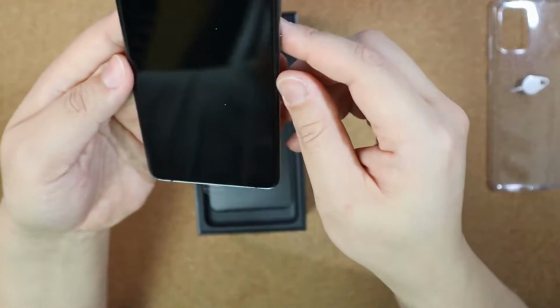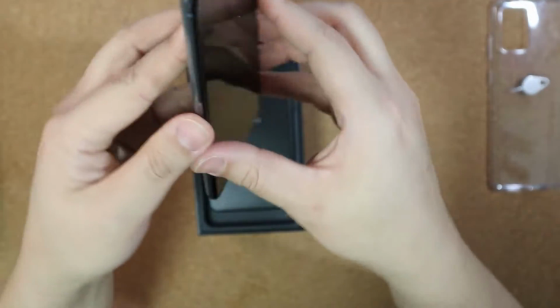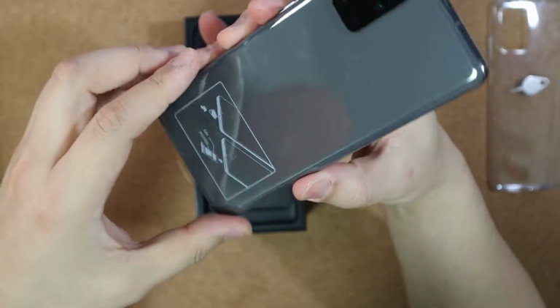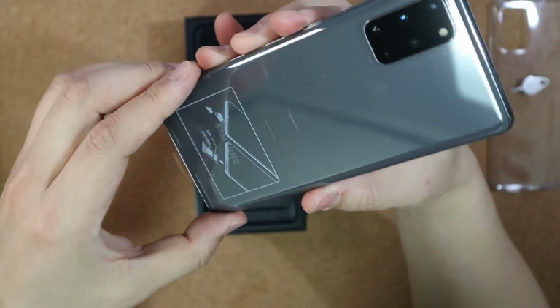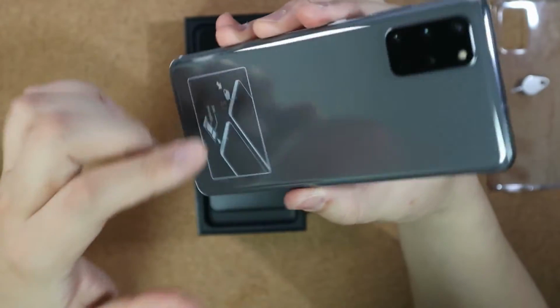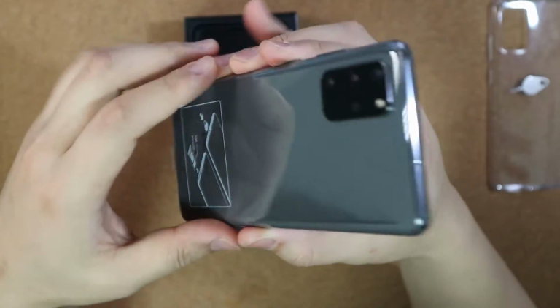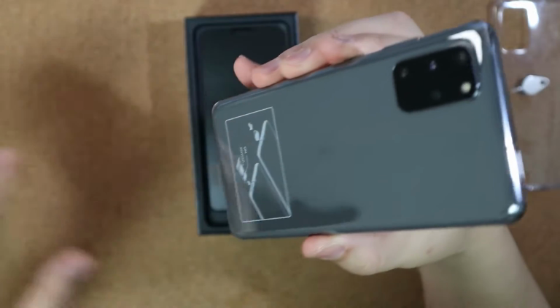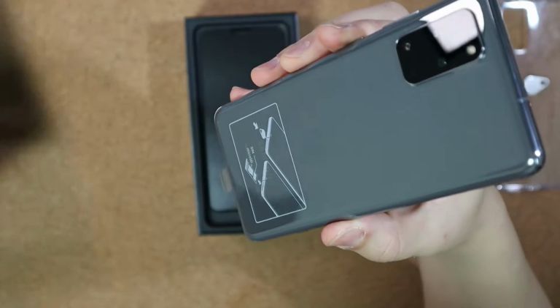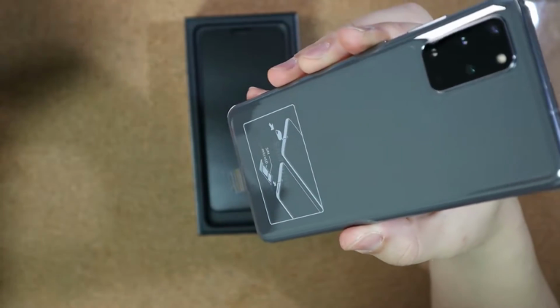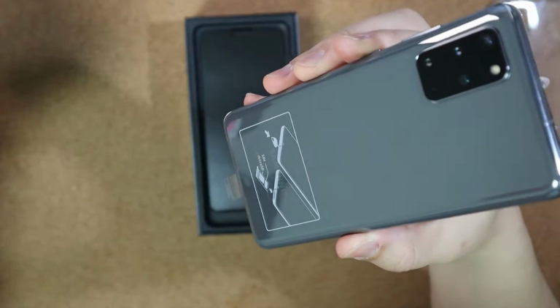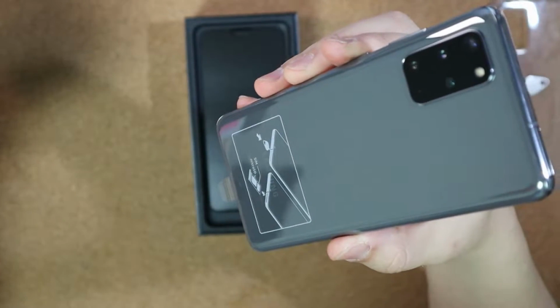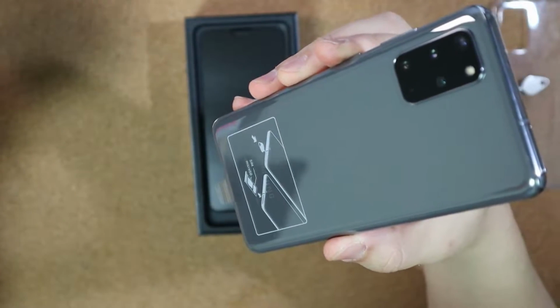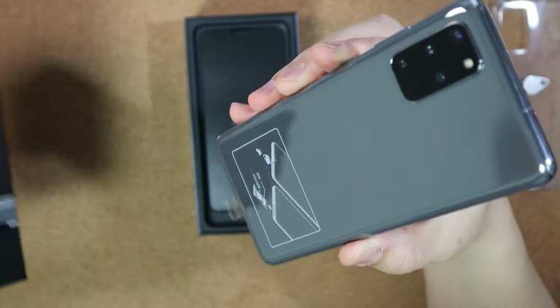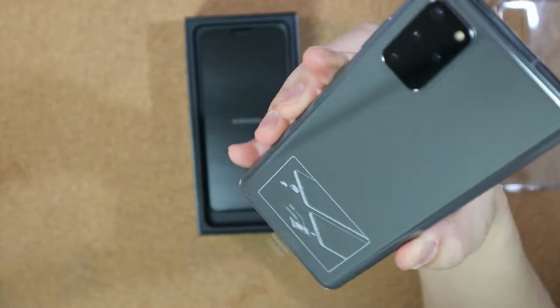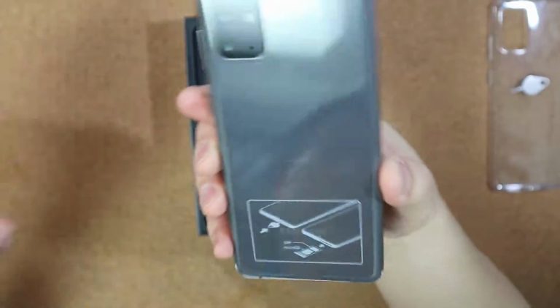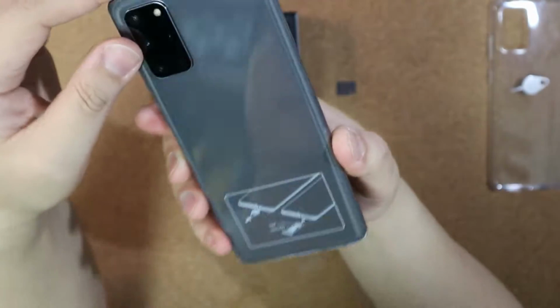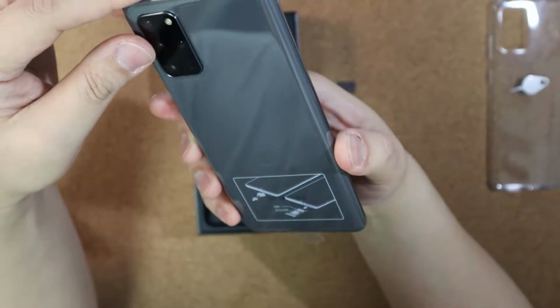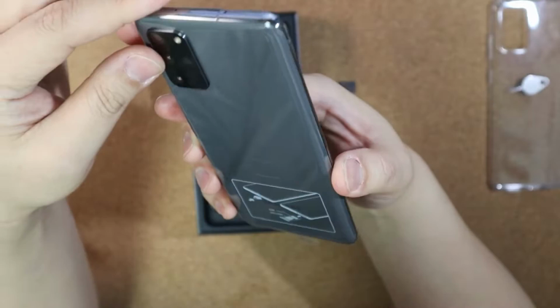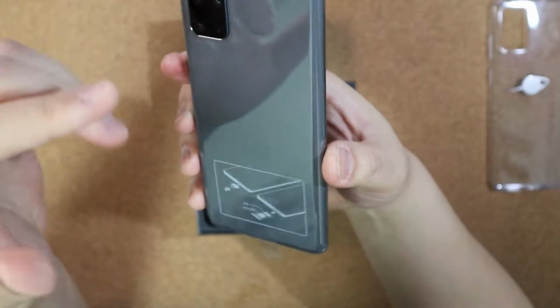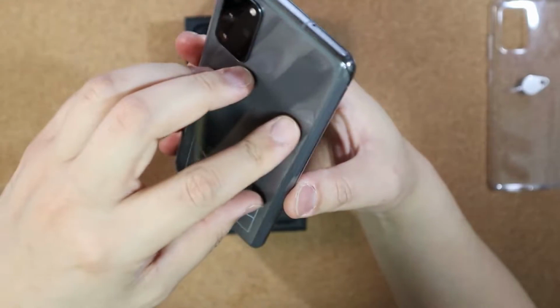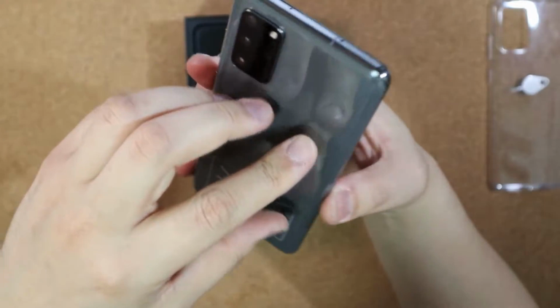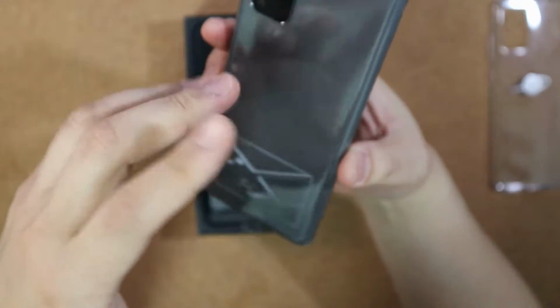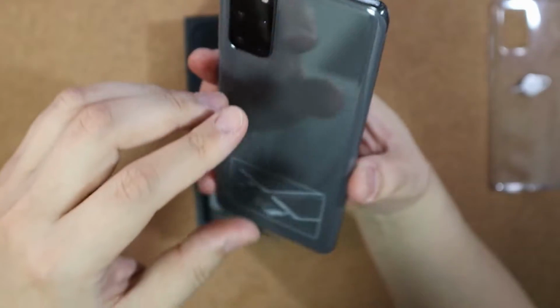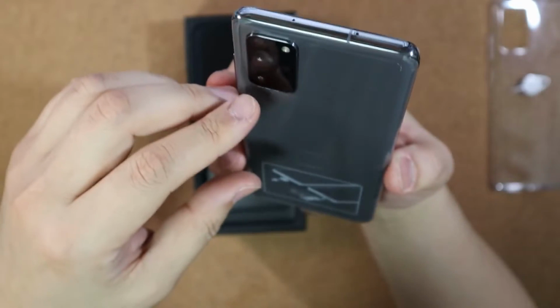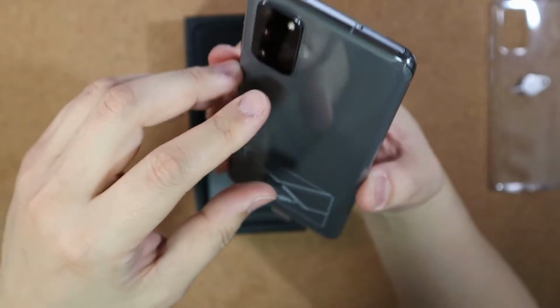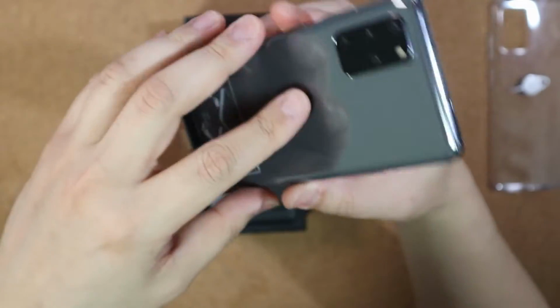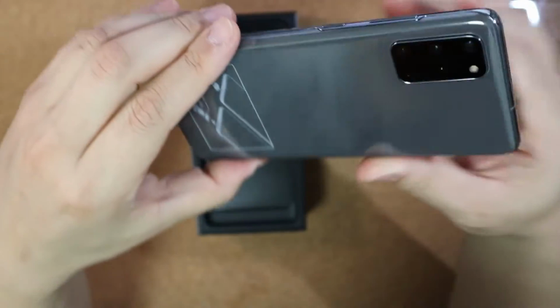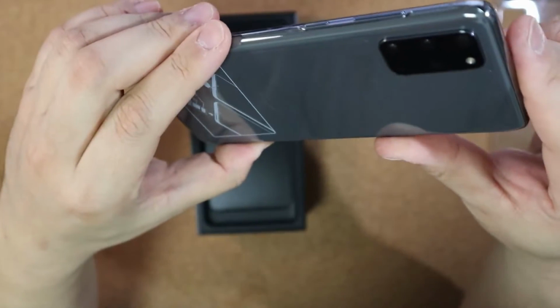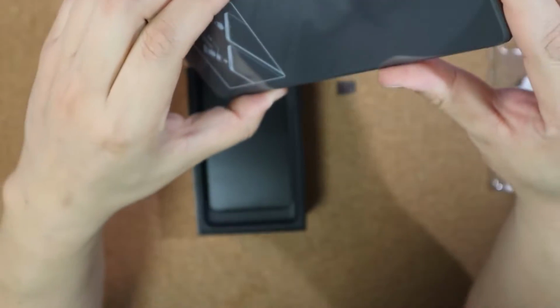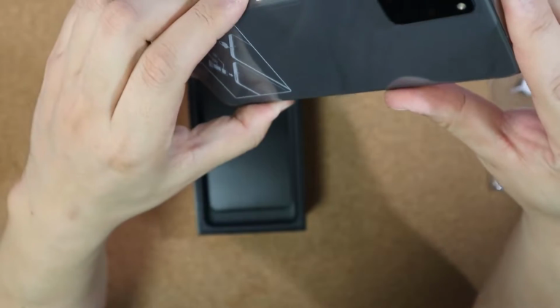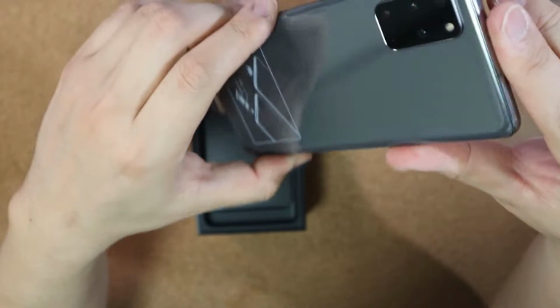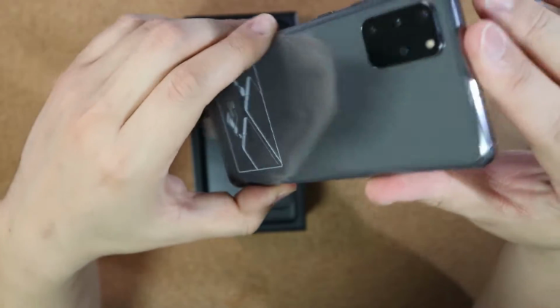And this is the phone. I got my unit in Cosmic Gray. It's a dark gray with kind of warm gray — actually, it's cool gray.